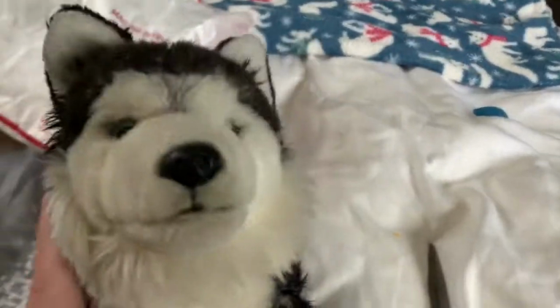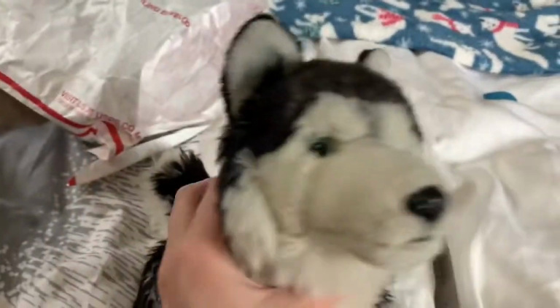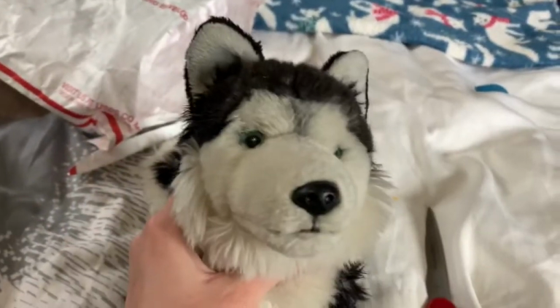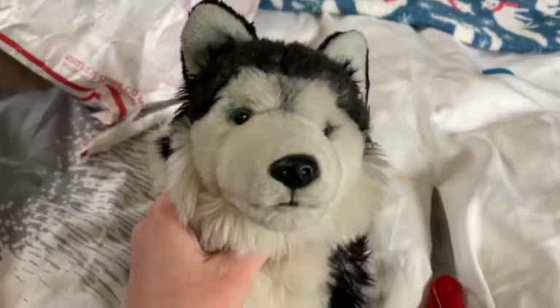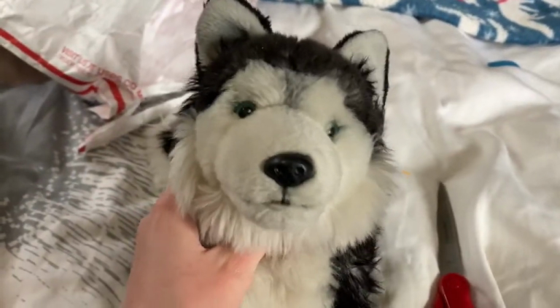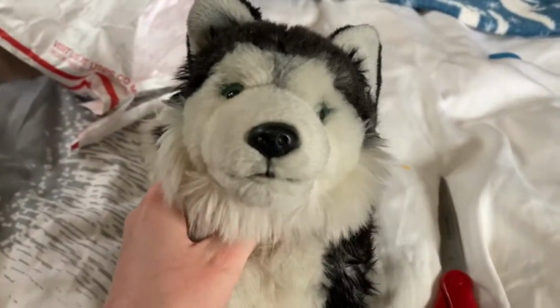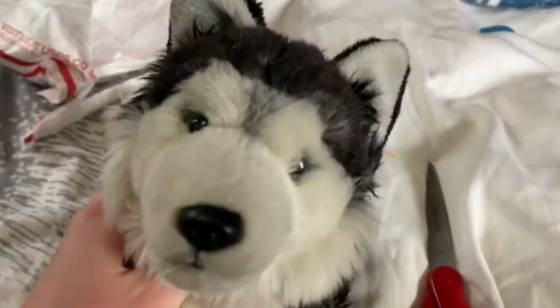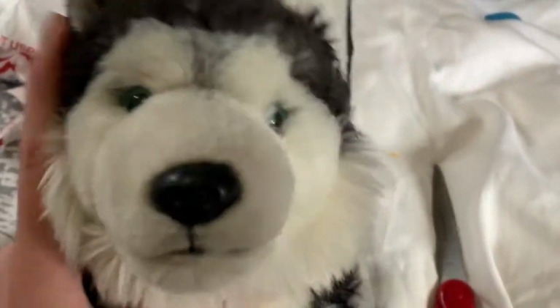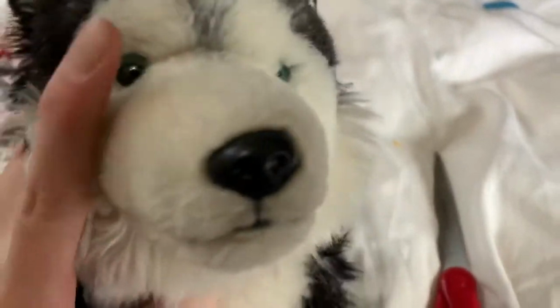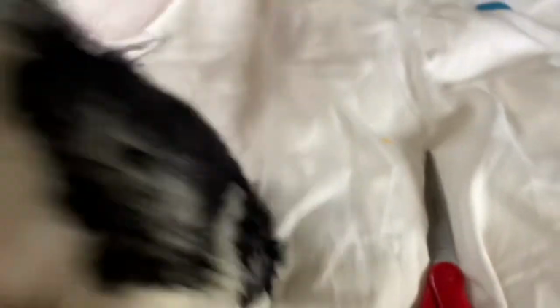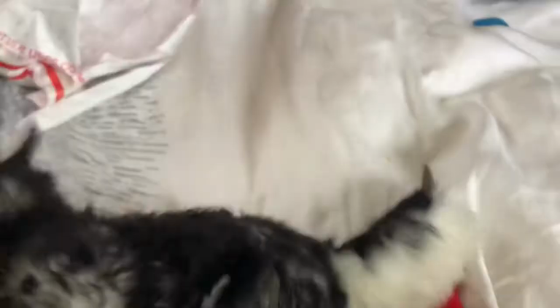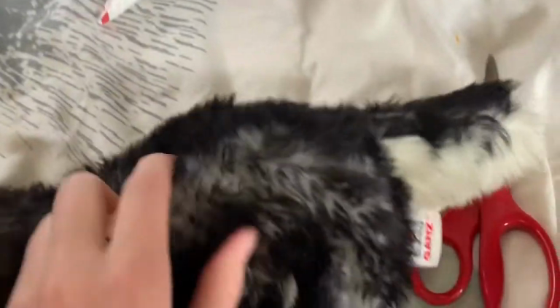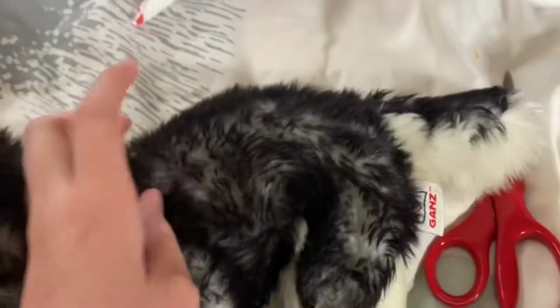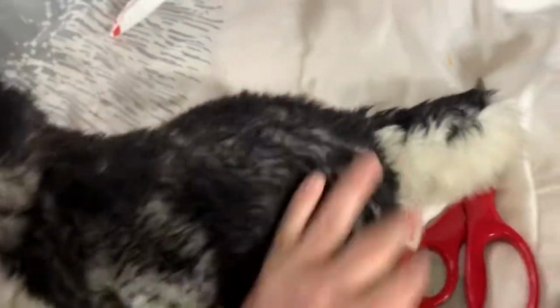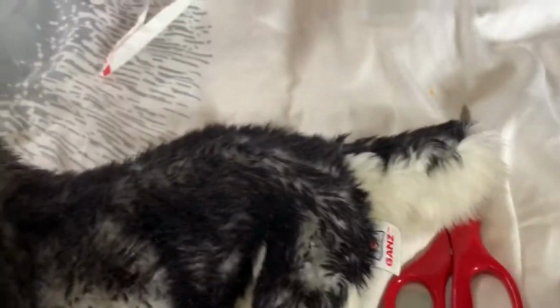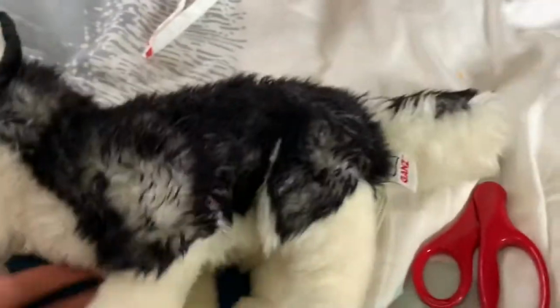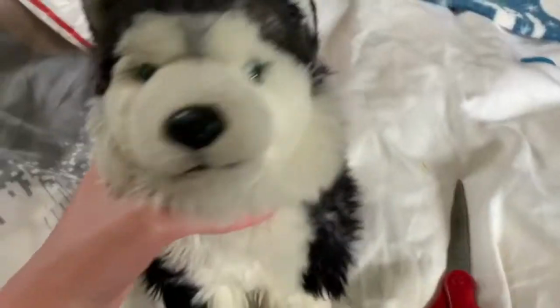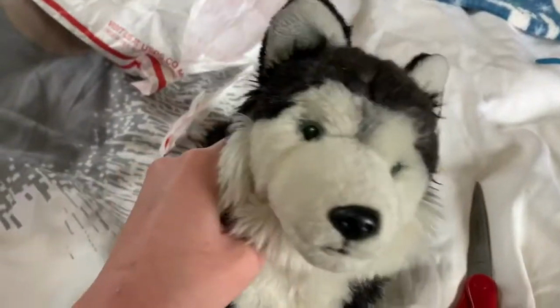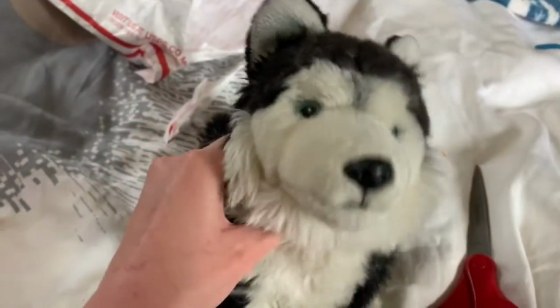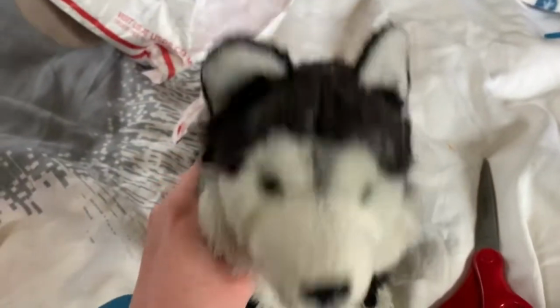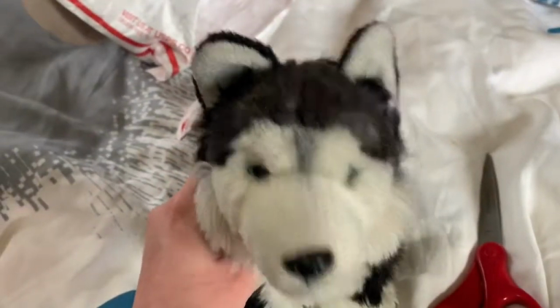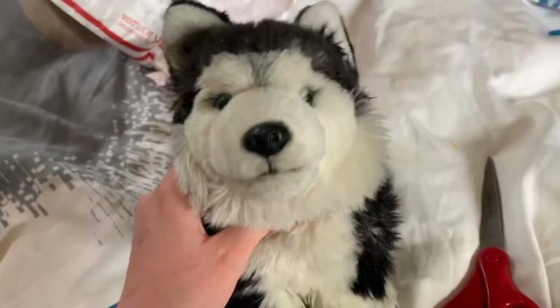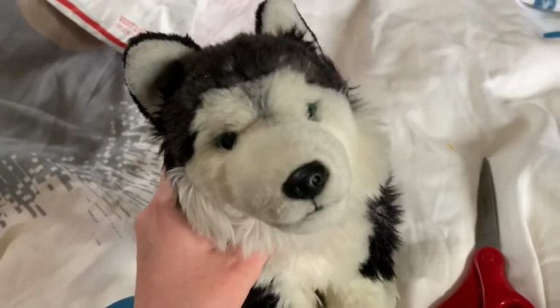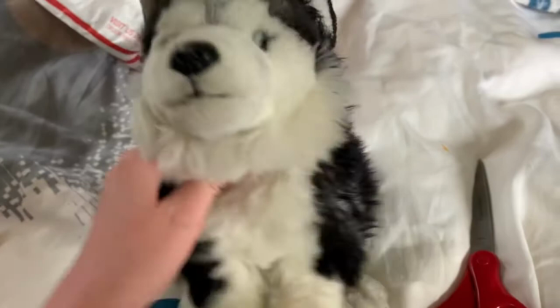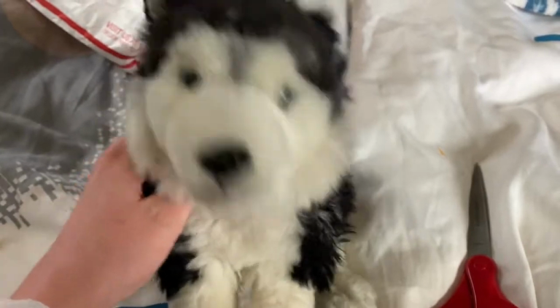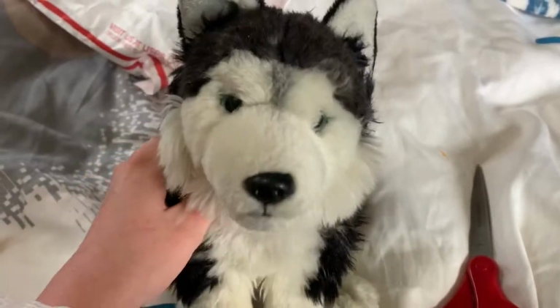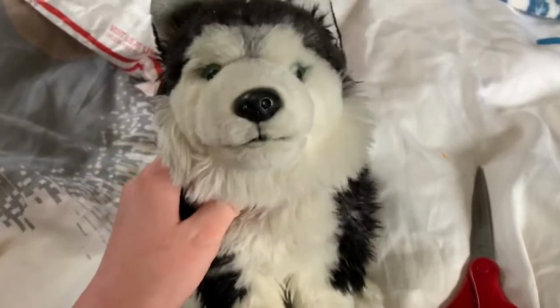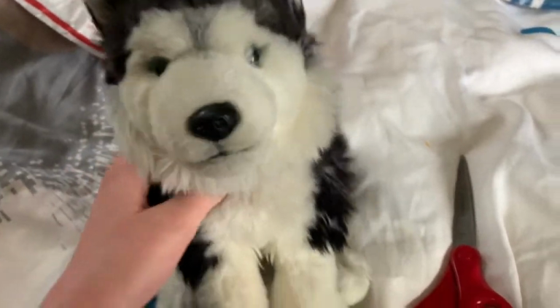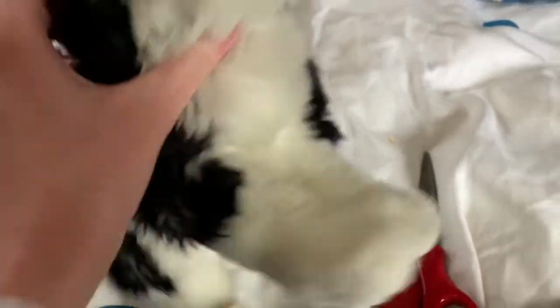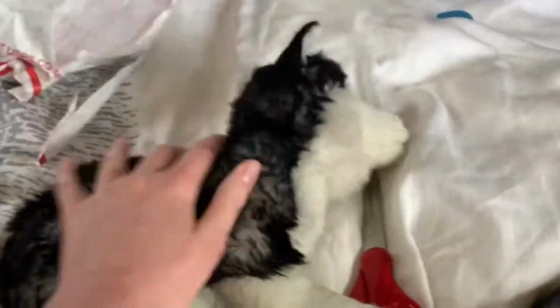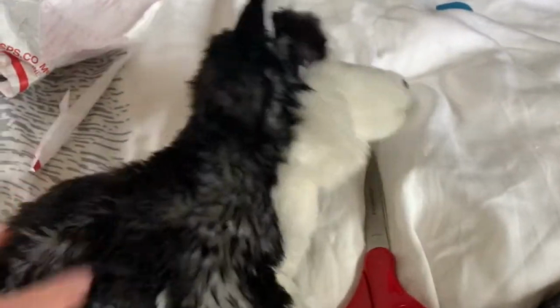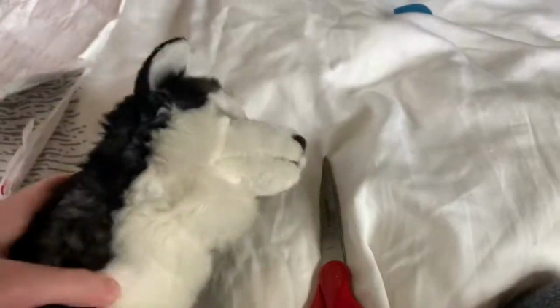Oh my god, she's so precious! Her fur is a little bit matted, but I think I'm gonna bathe her and try to fix that after this video. Maybe I'll film myself doing it just for a fun video.